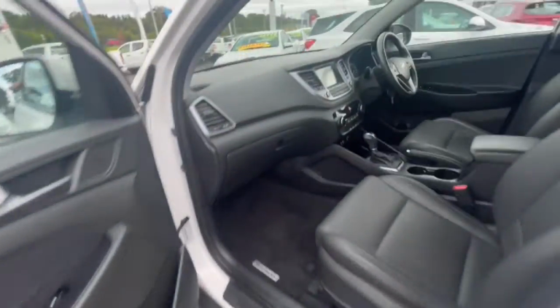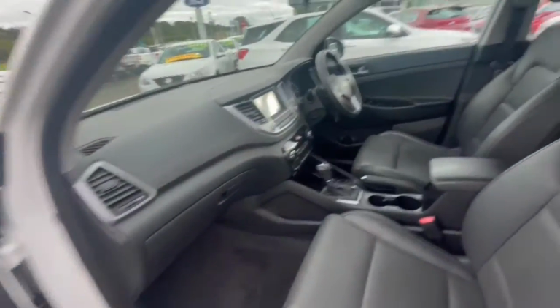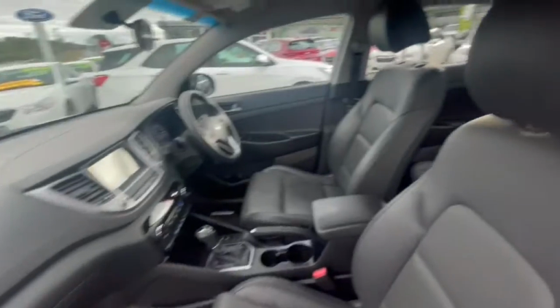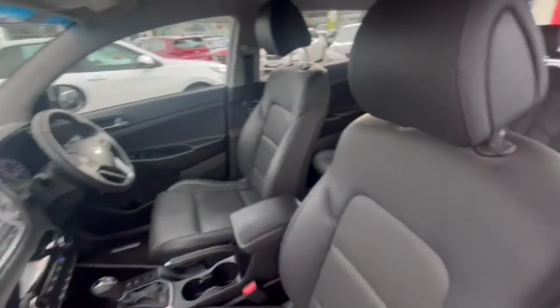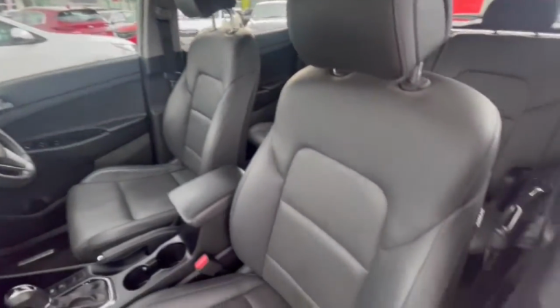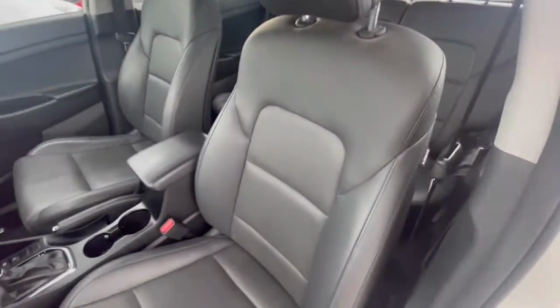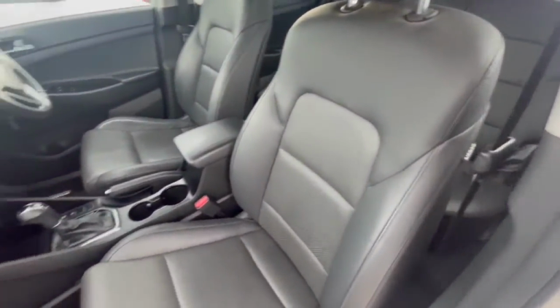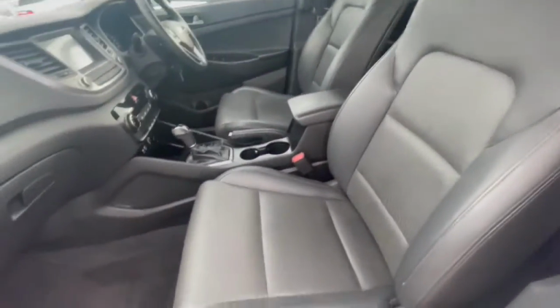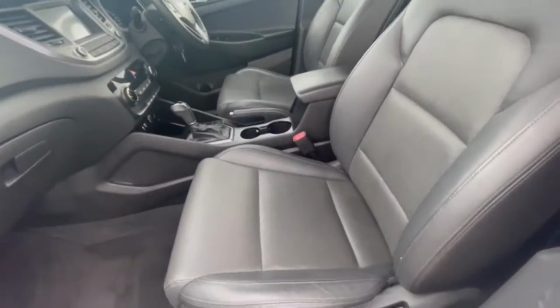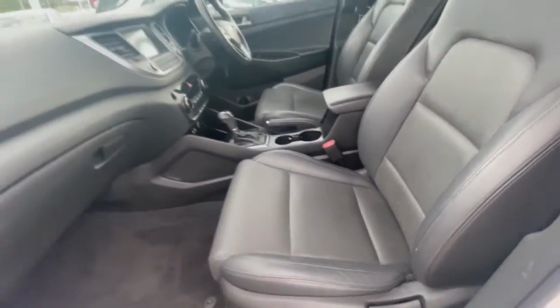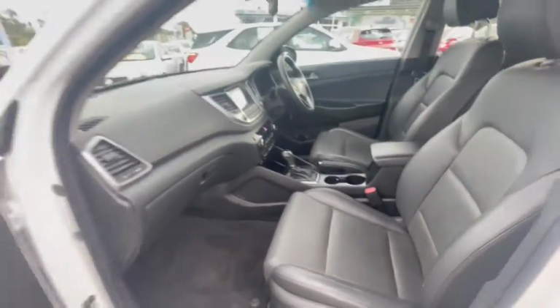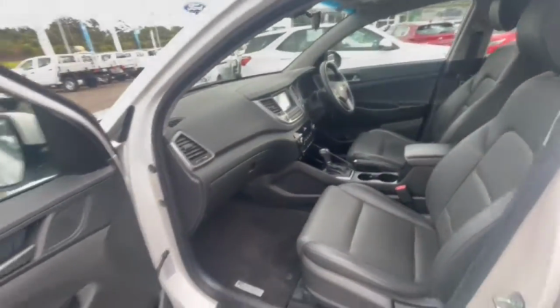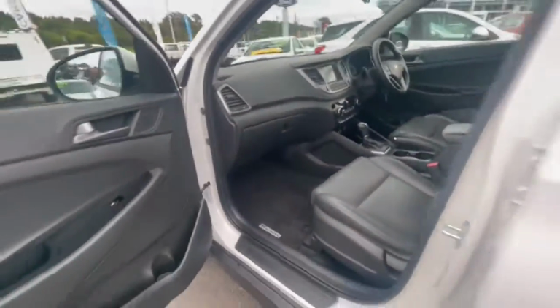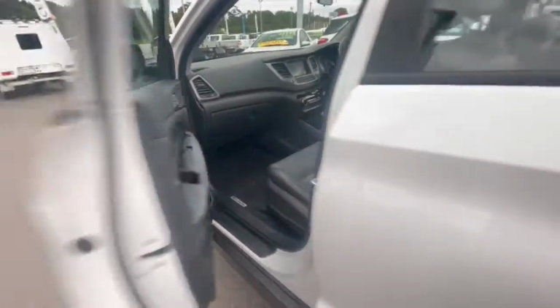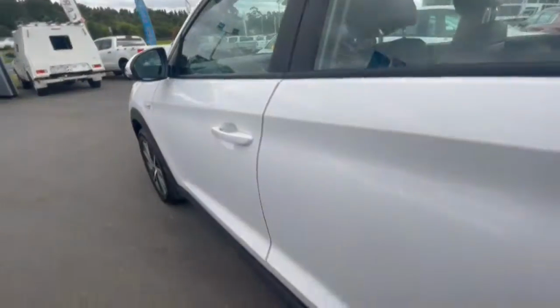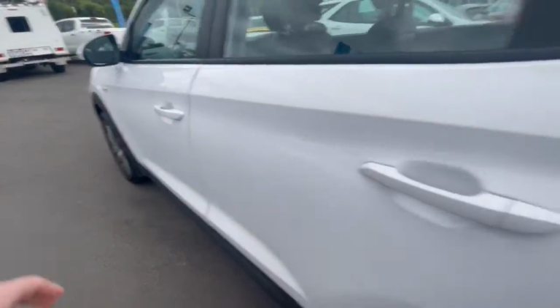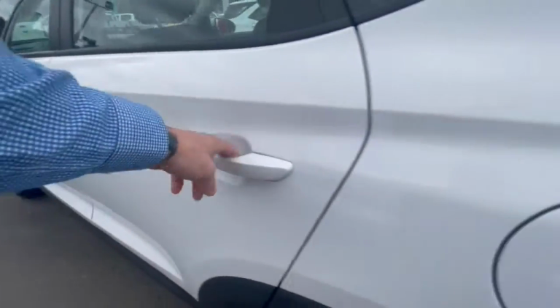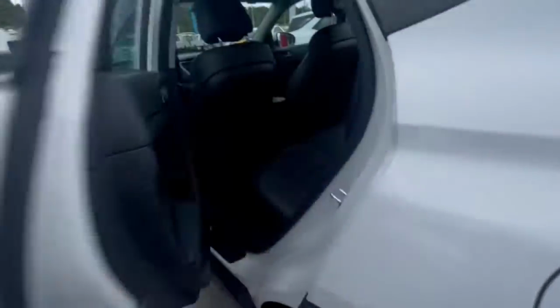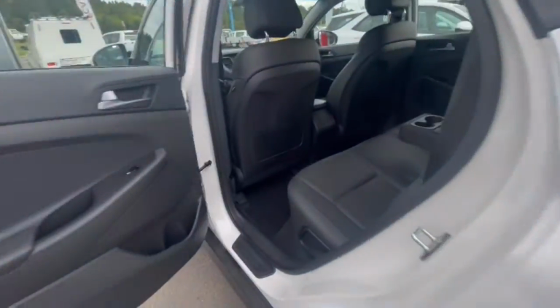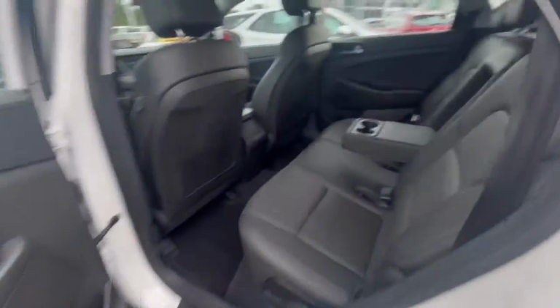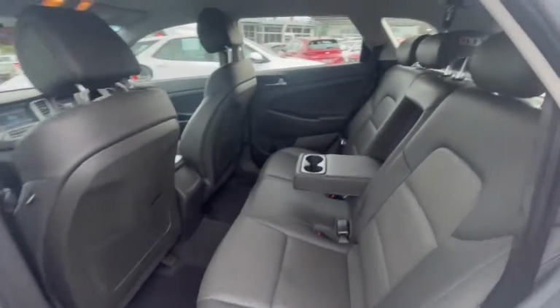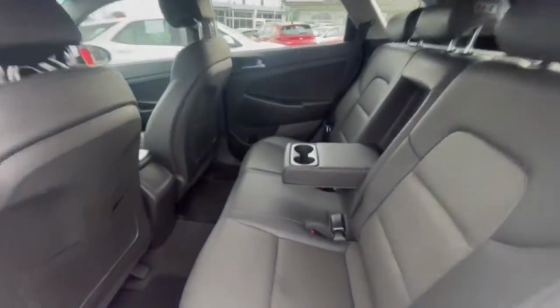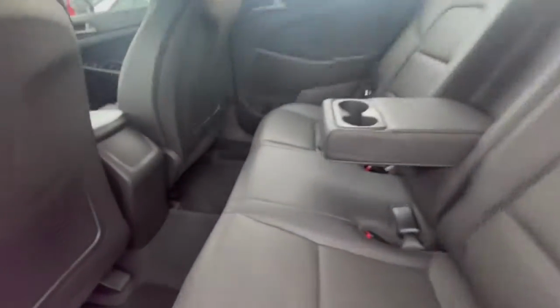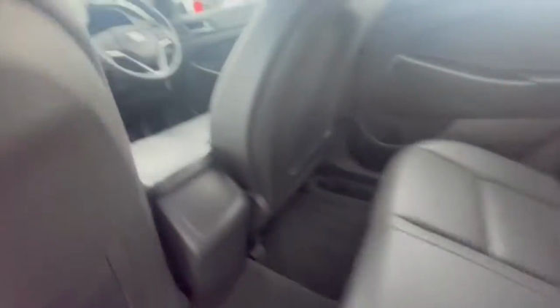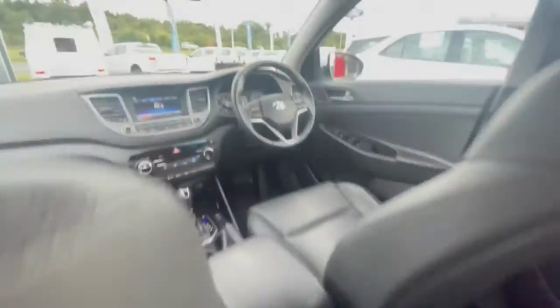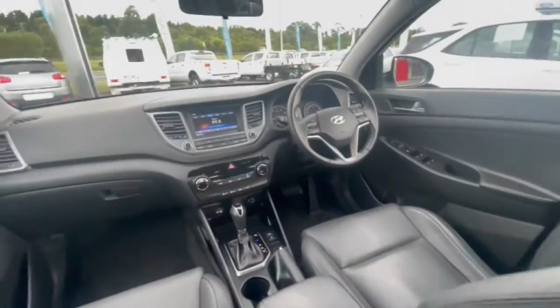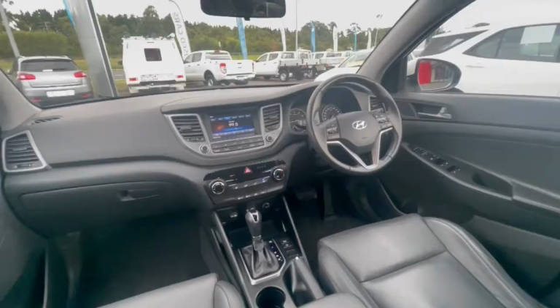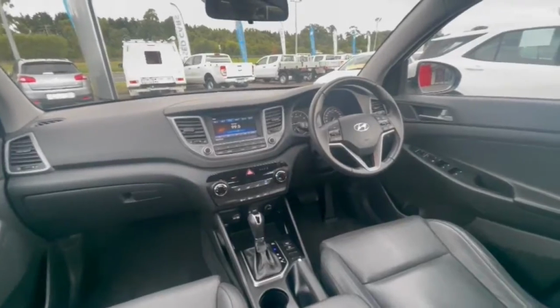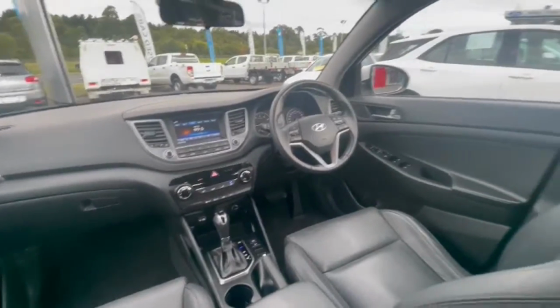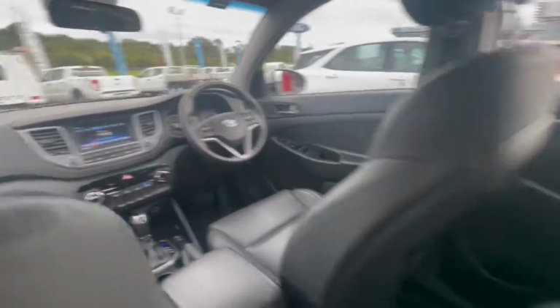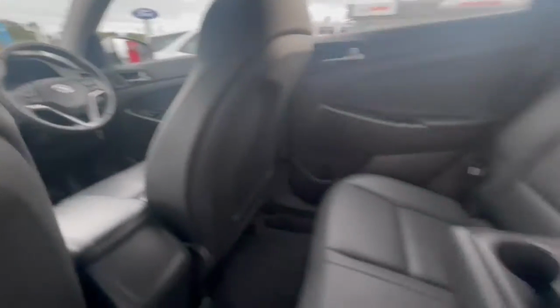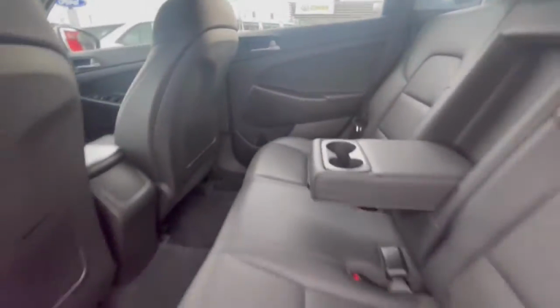This one does have the leather trim, being an Active X, so it's perforated leather coming down through the side. It's in great condition — one owner, local car. Going through inside, you've got a leather-appointed steering wheel and a touchscreen.